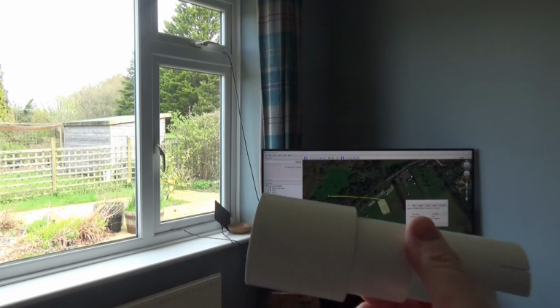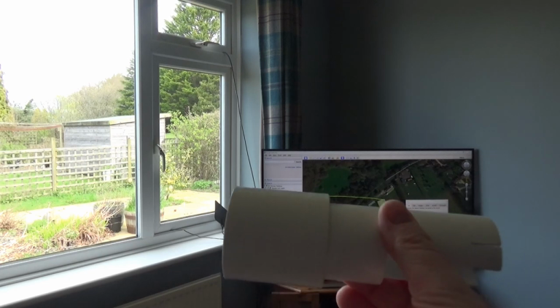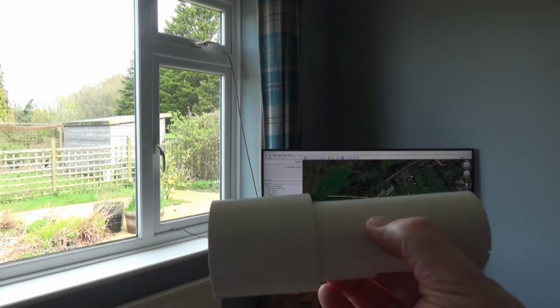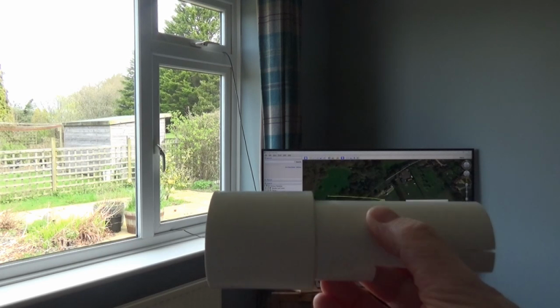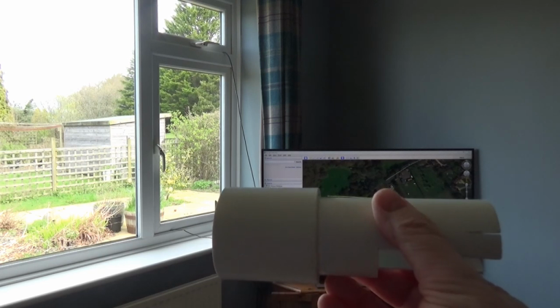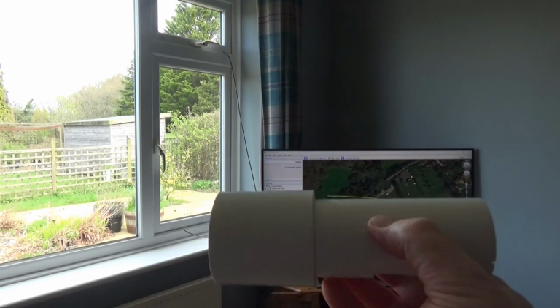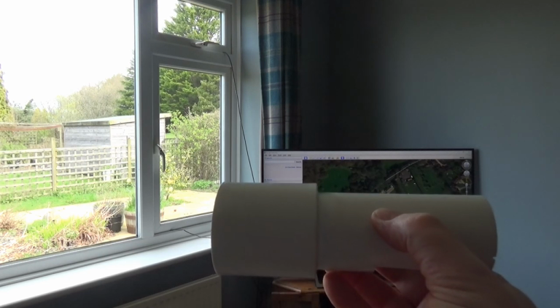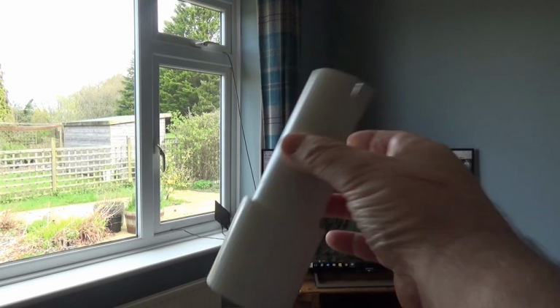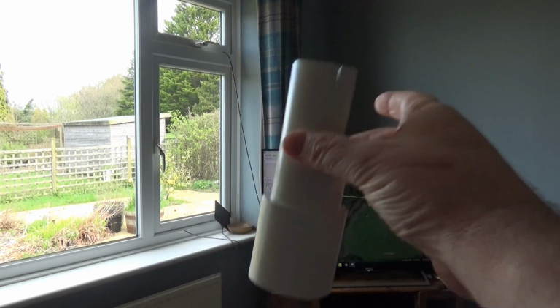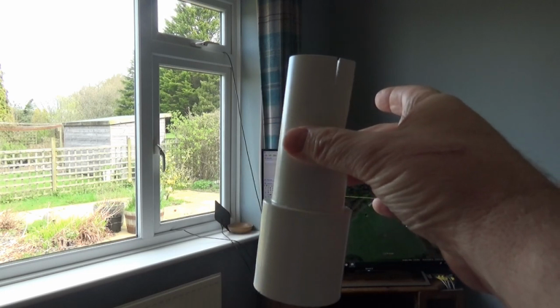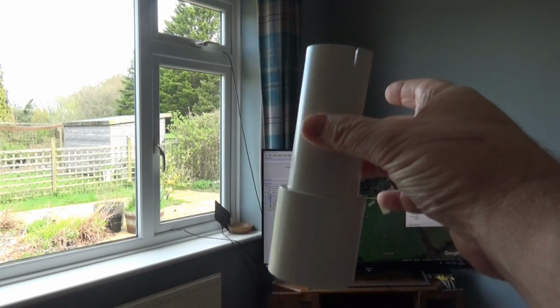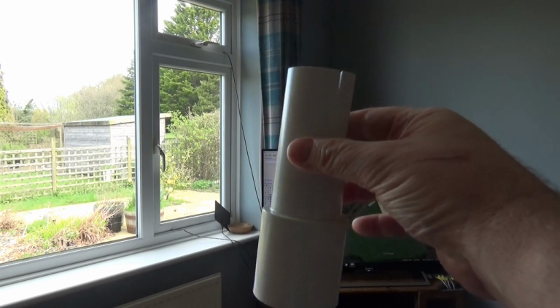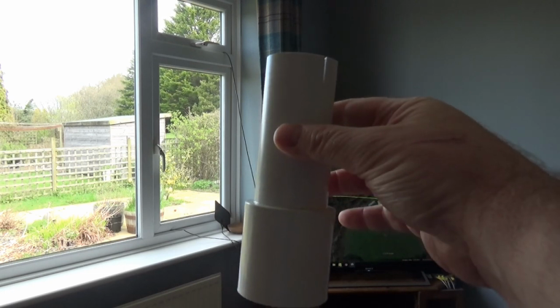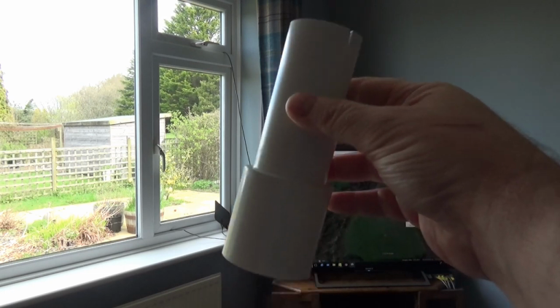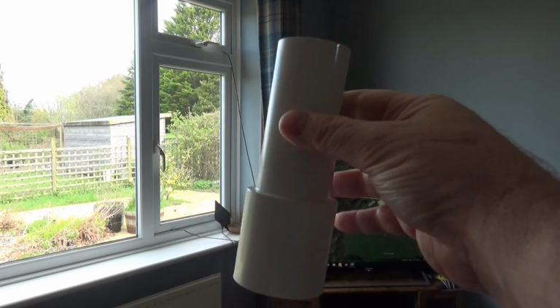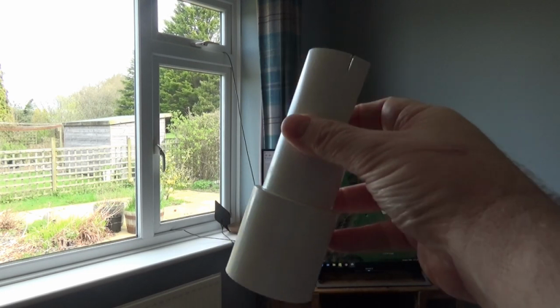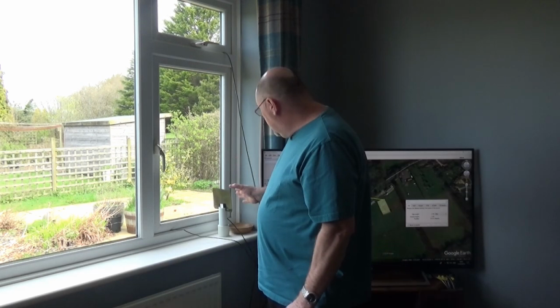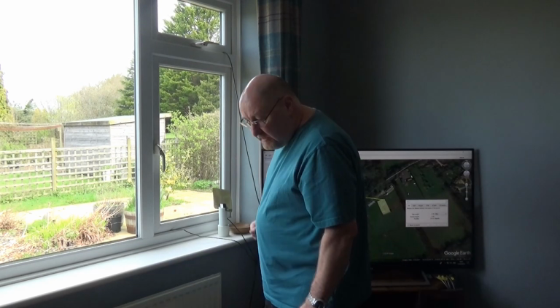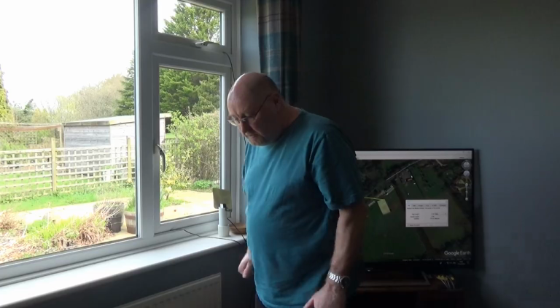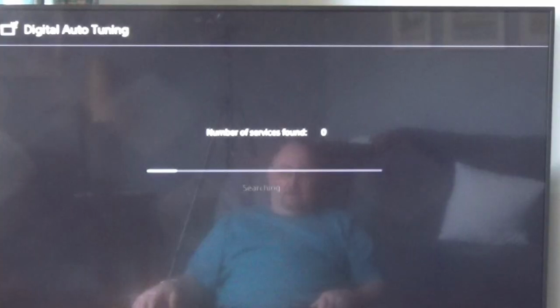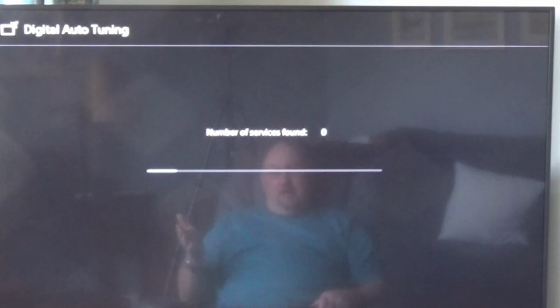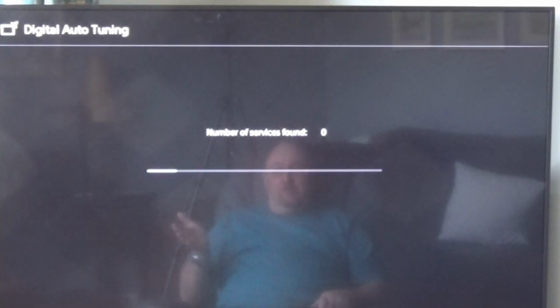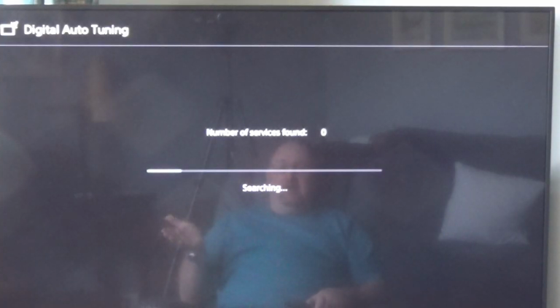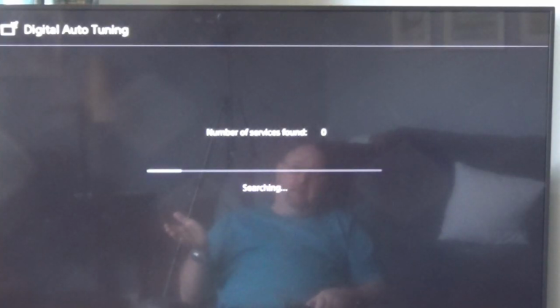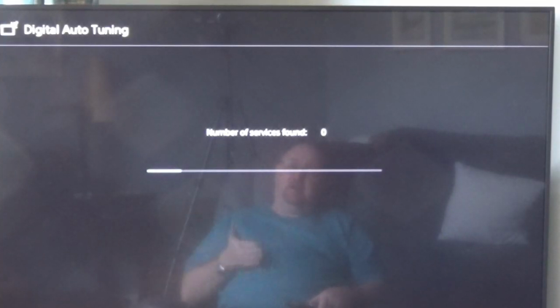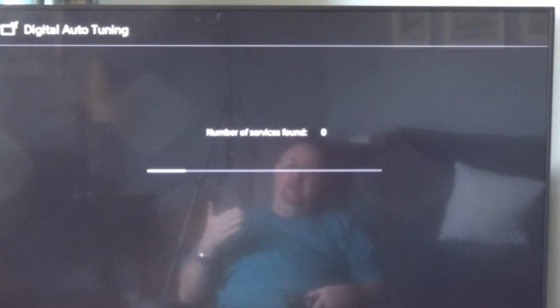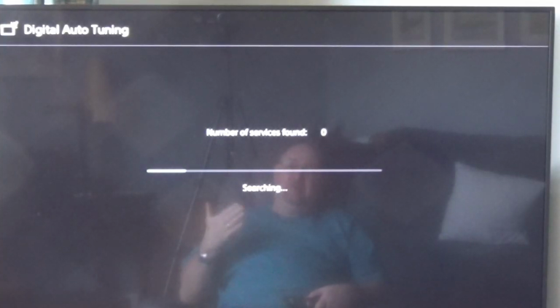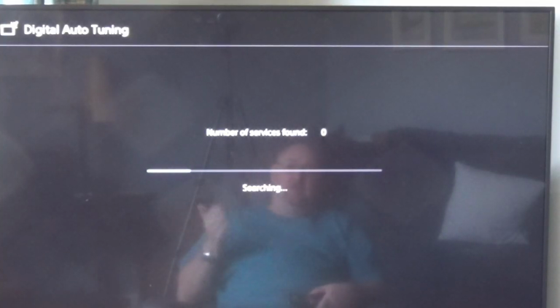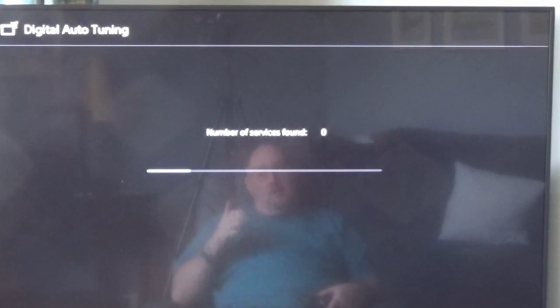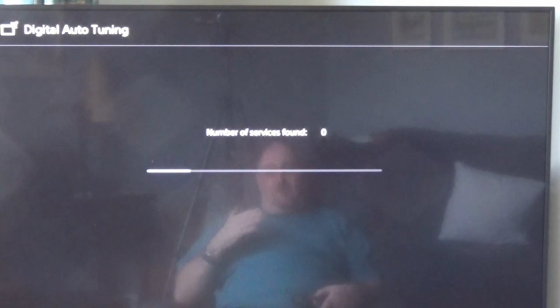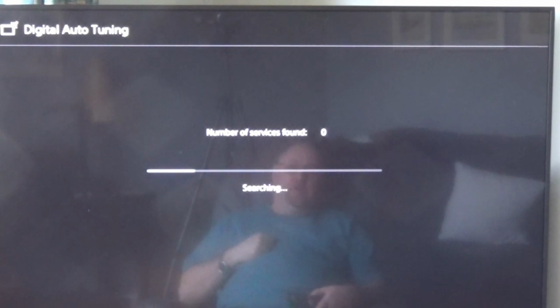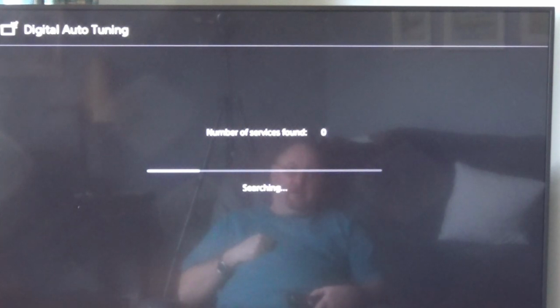It had a fitting on the bottom — I just dragged it out of the garage, it's an old piece of pipe I had which gives it a little bit of weight, but in all honesty it doesn't need much weight at all. So that's it in the correct position. Now it will go through the search and we'll see how many services we've got when it's completed.